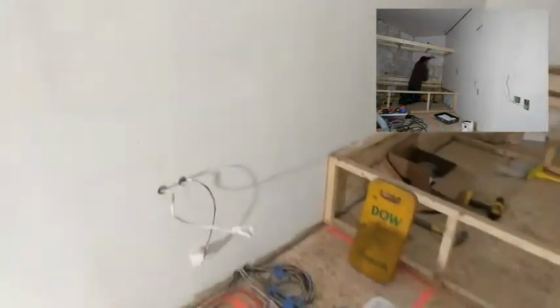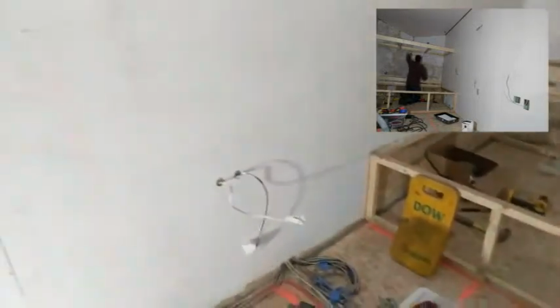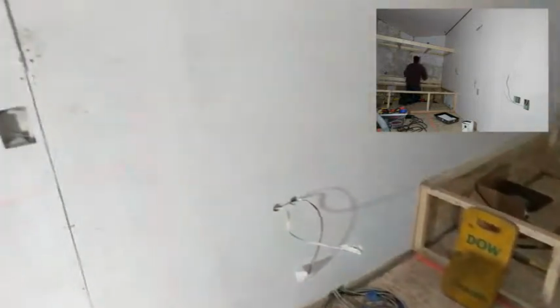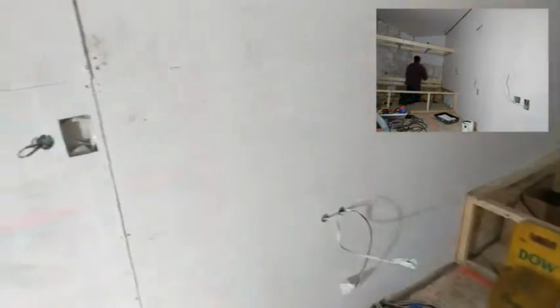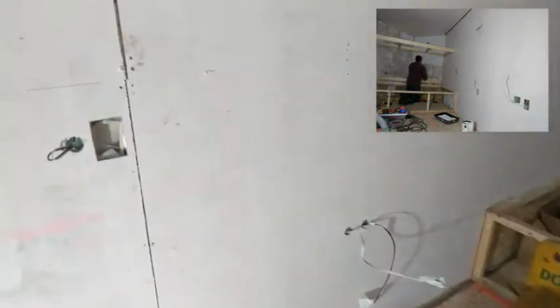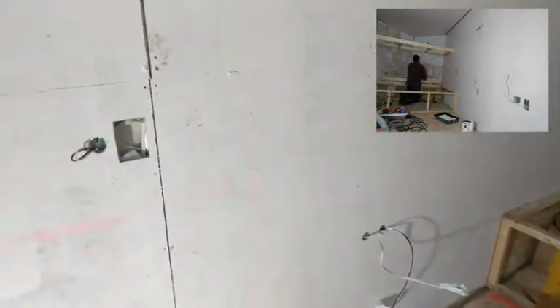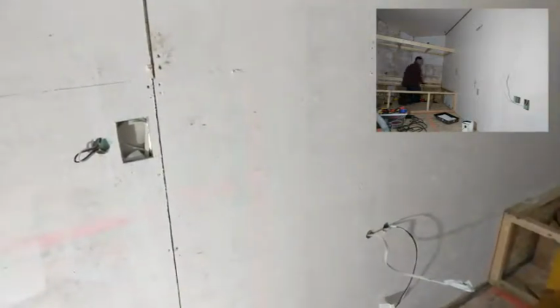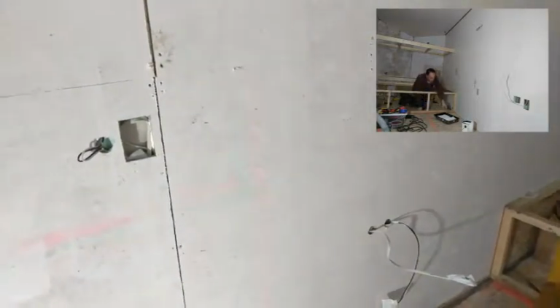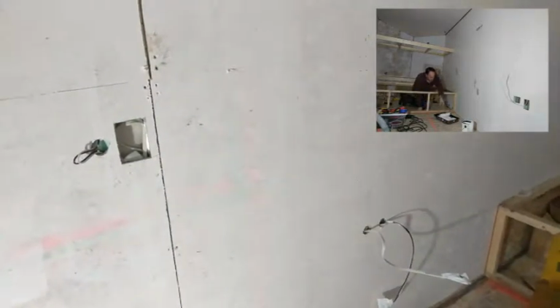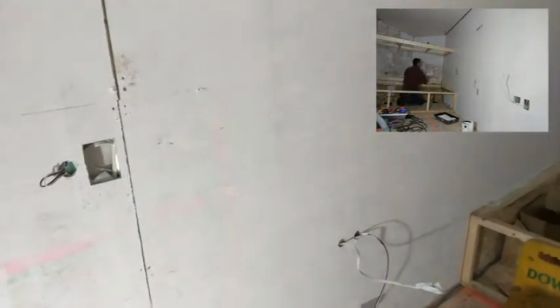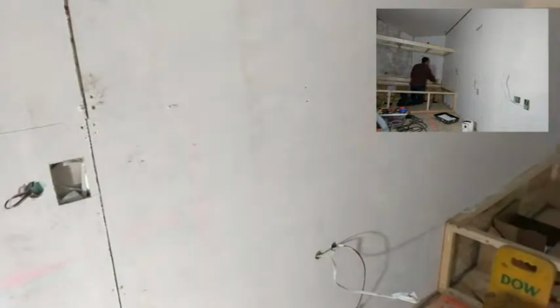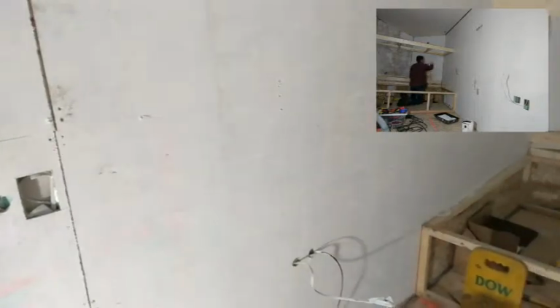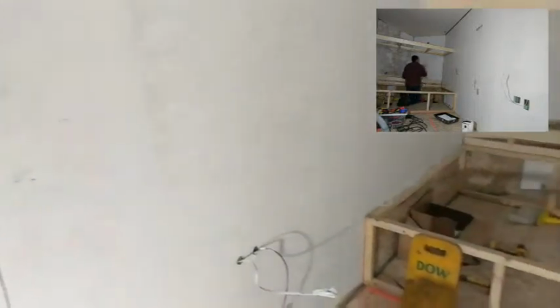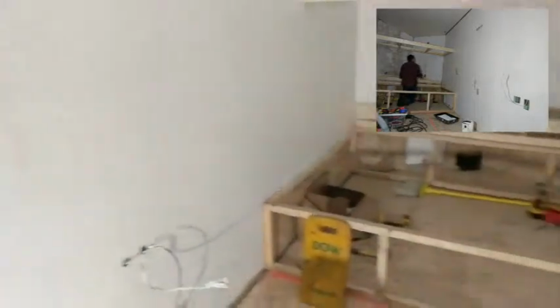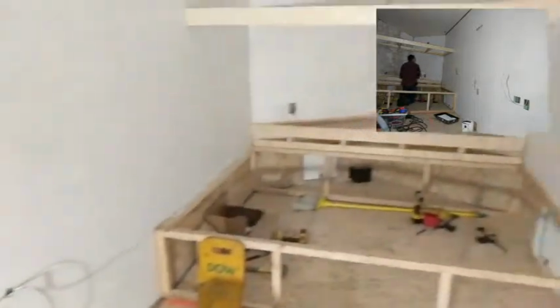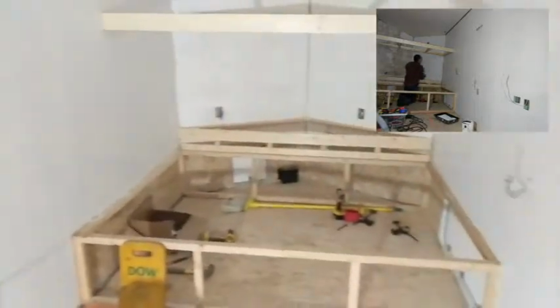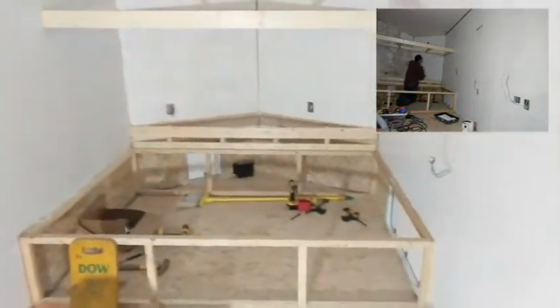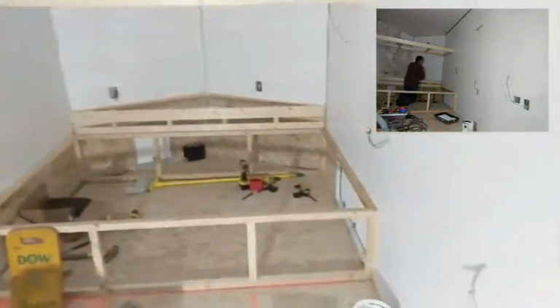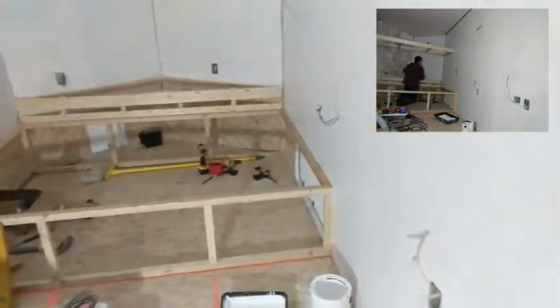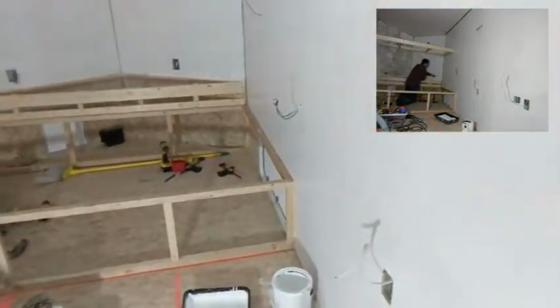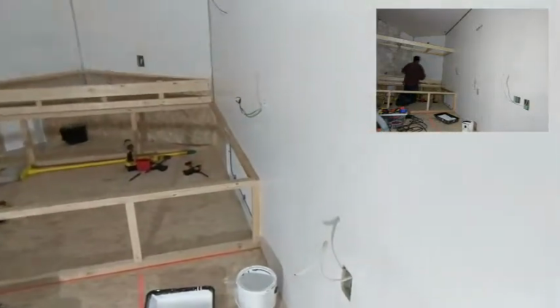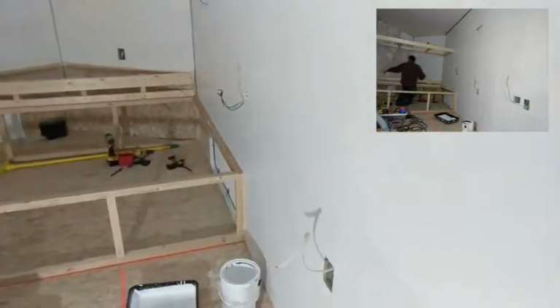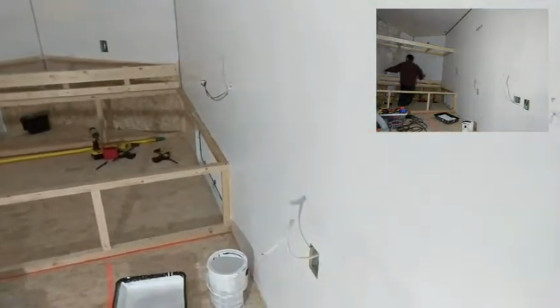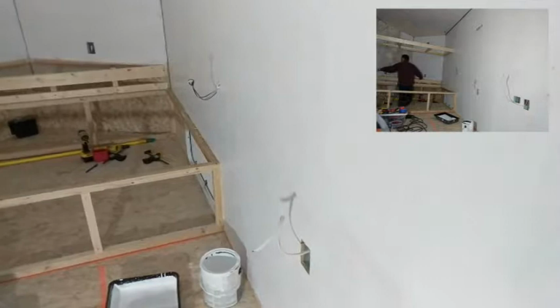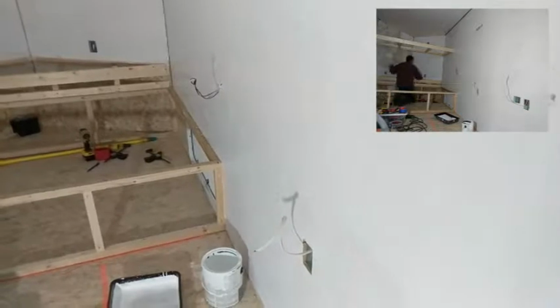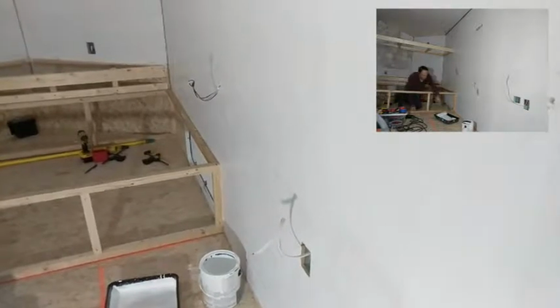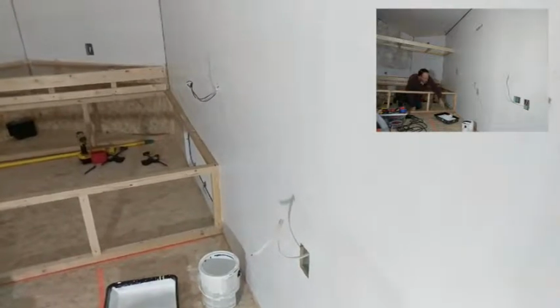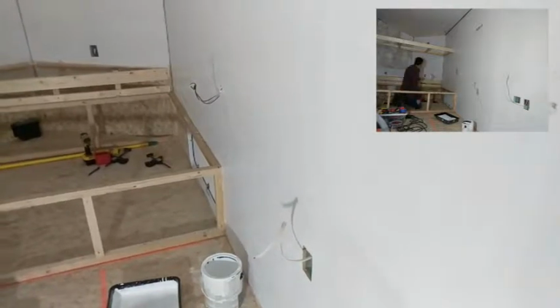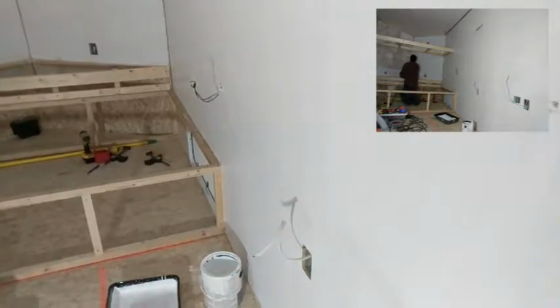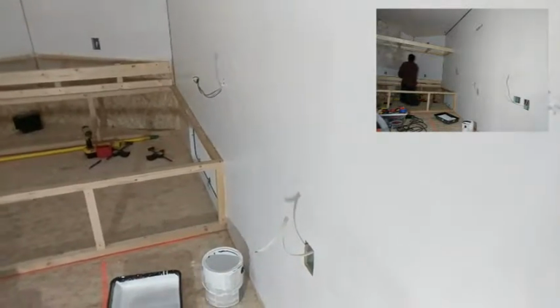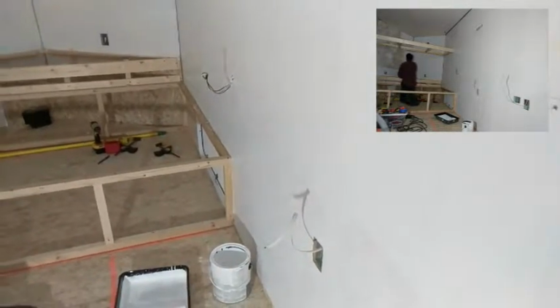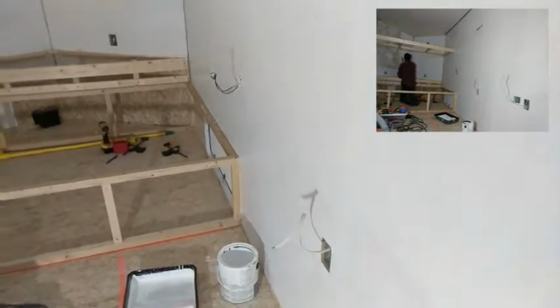Some of these walls are going to stay as-is — those will be behind cabinets and stuff. It's pretty rough, but in the areas where I did skim coat, it turned out pretty decent, so I think it might work for a final surface.